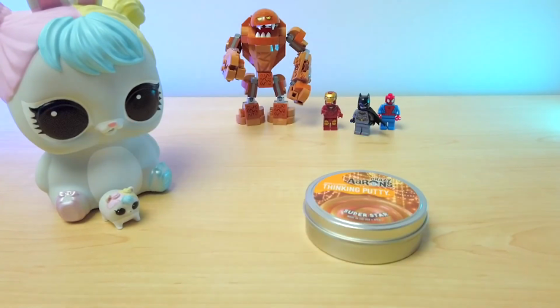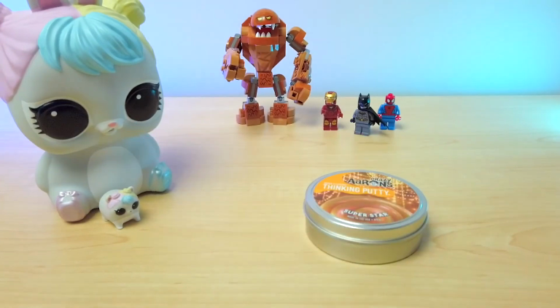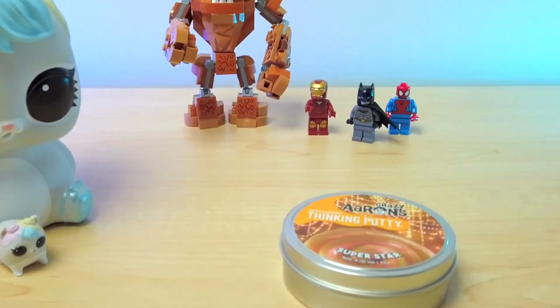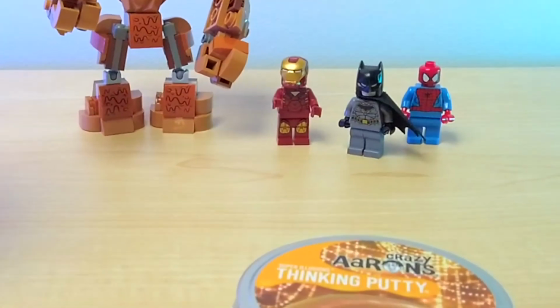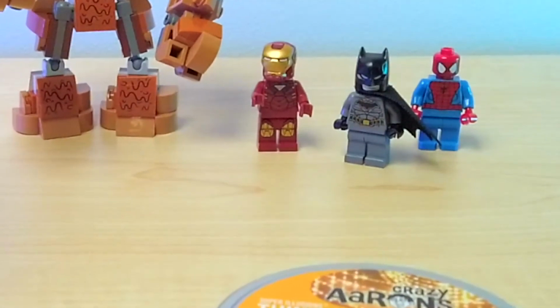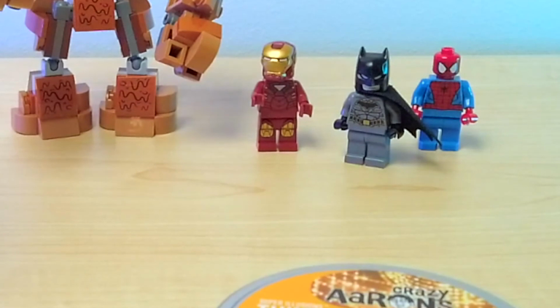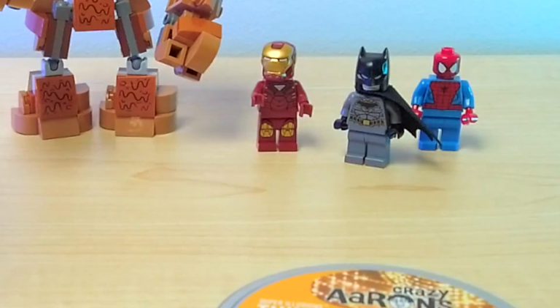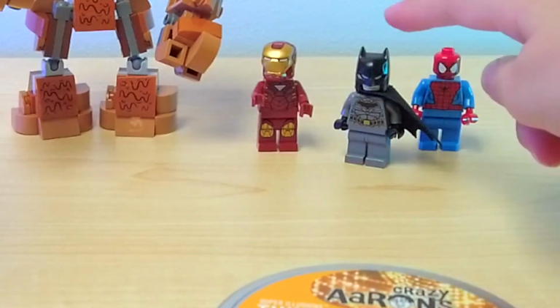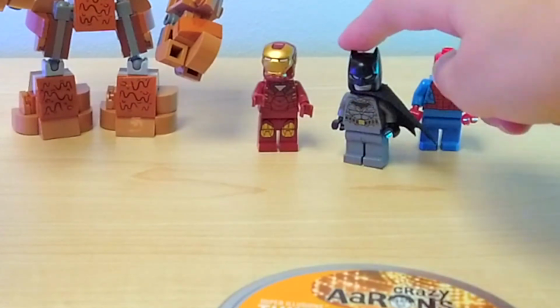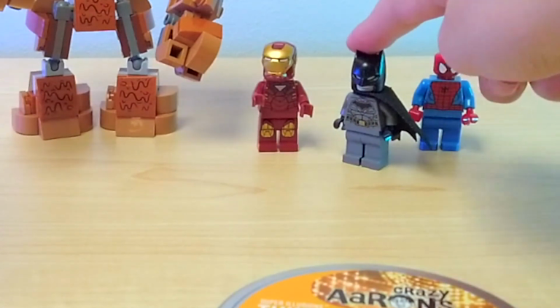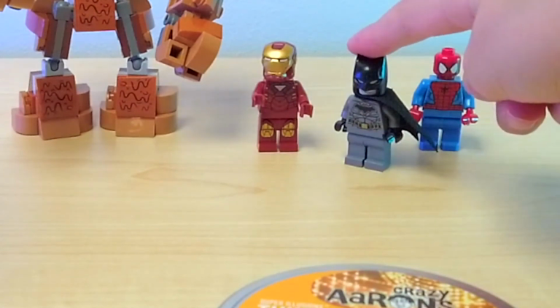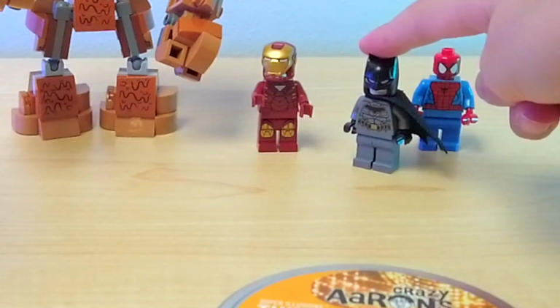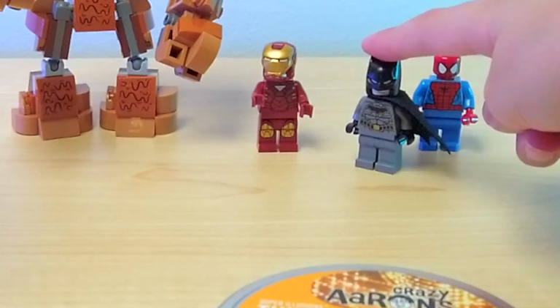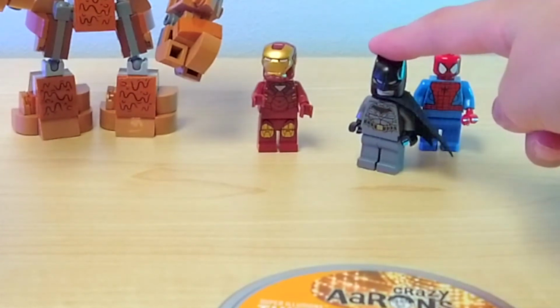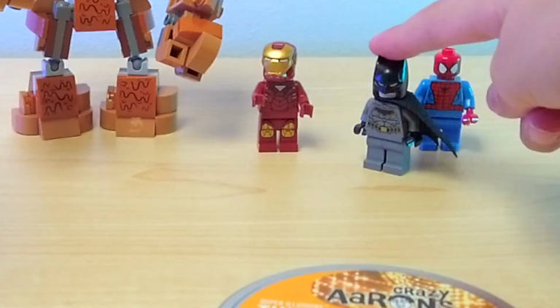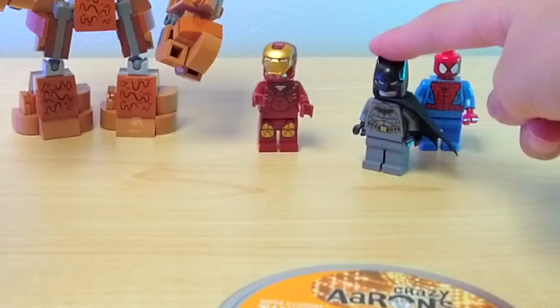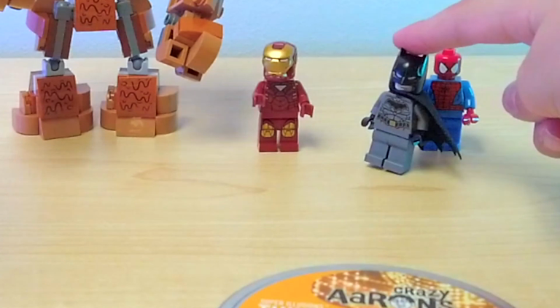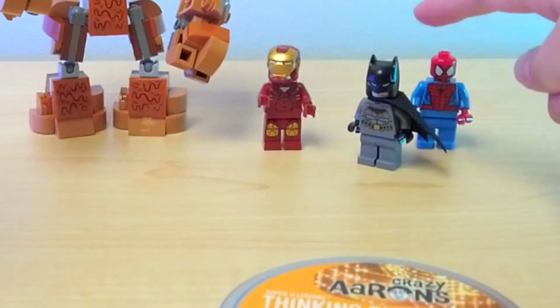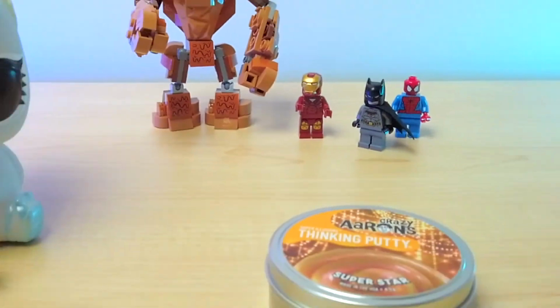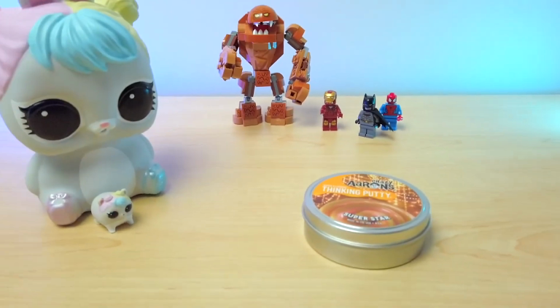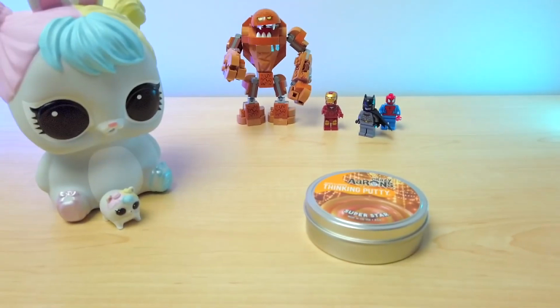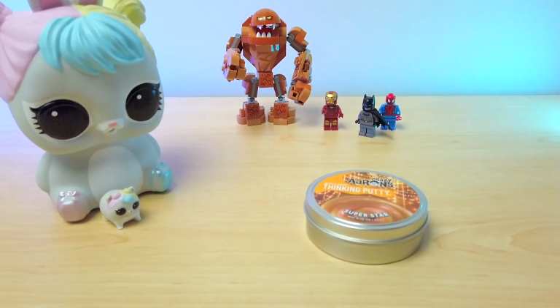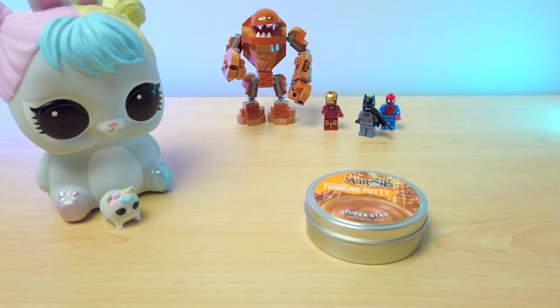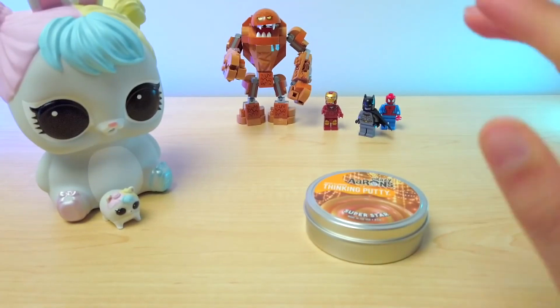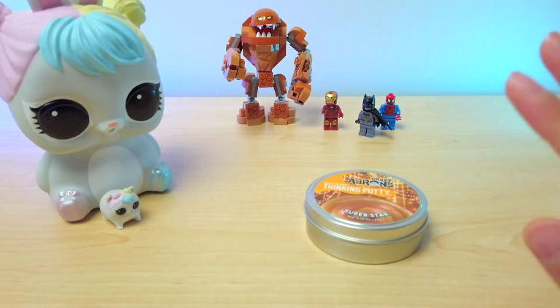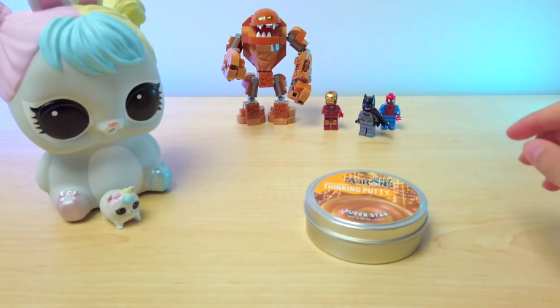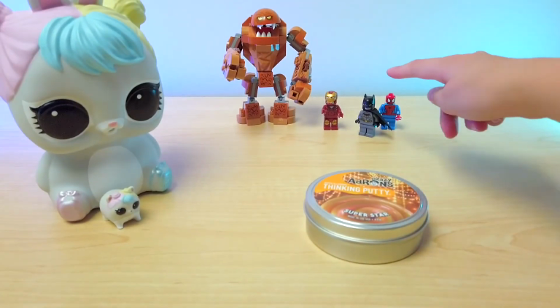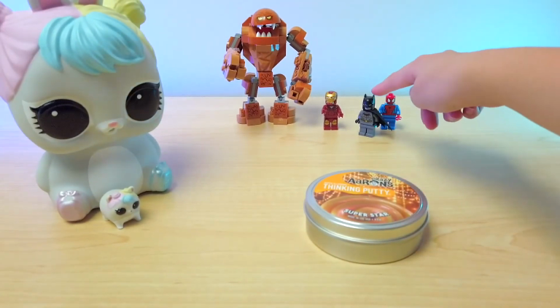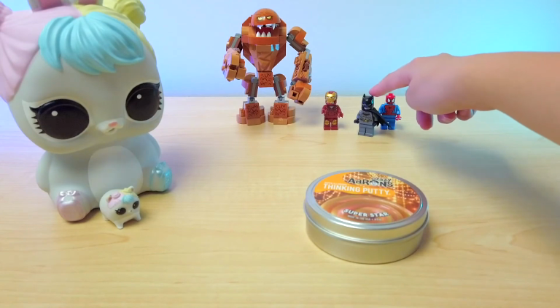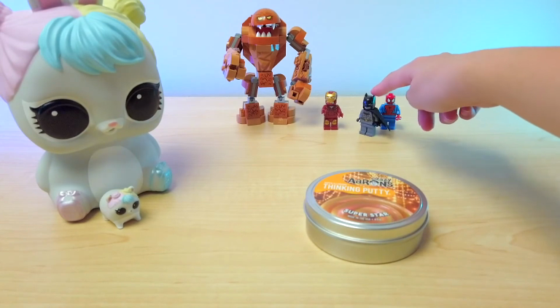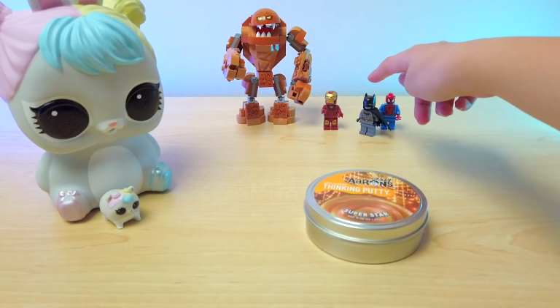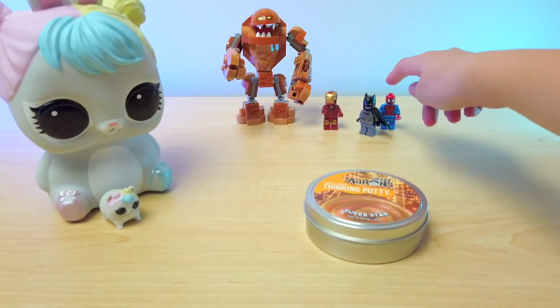Attention, Batman — please report to the Batcave. Oh, hey Tech Girl, I'm sorry. I have to go now. Duty calls. Okay. Thanks for joining us, Batman. See you later. Bye. Come on, guys, let's bounce.